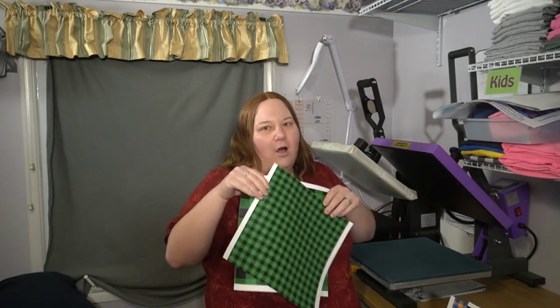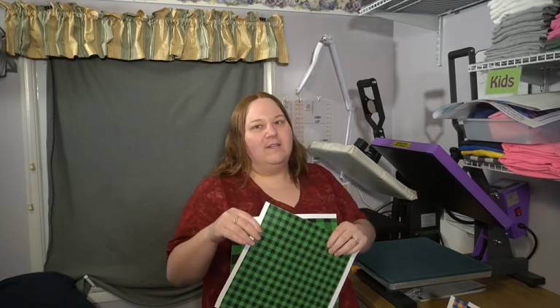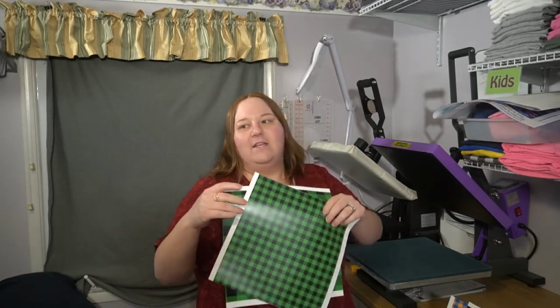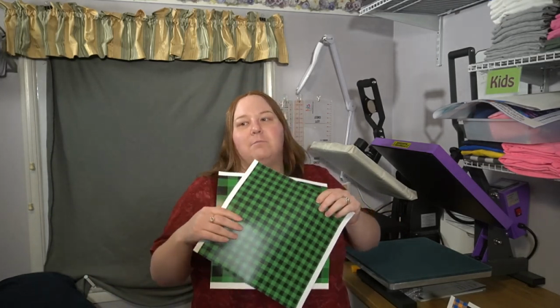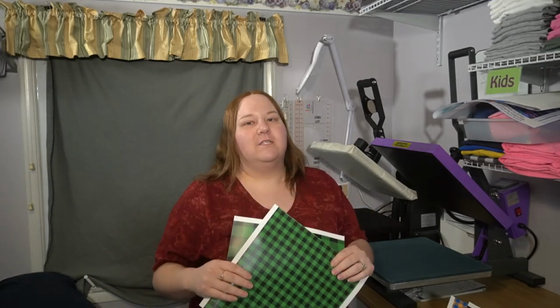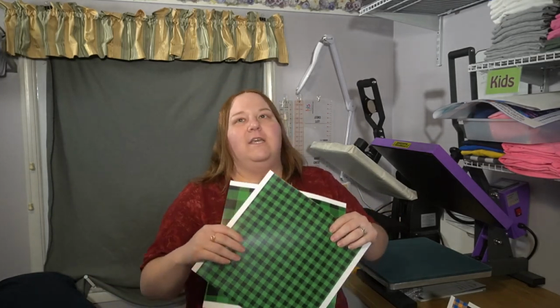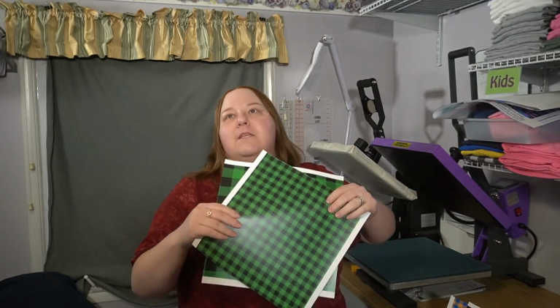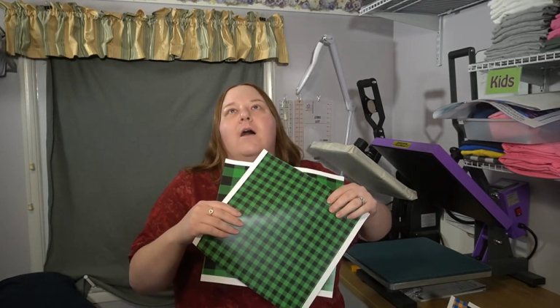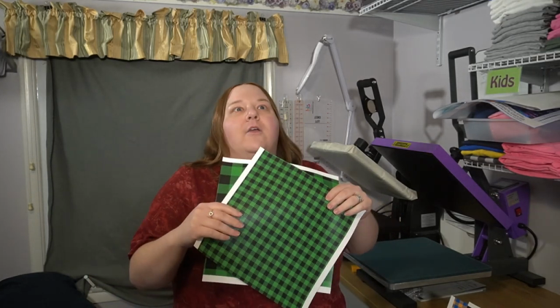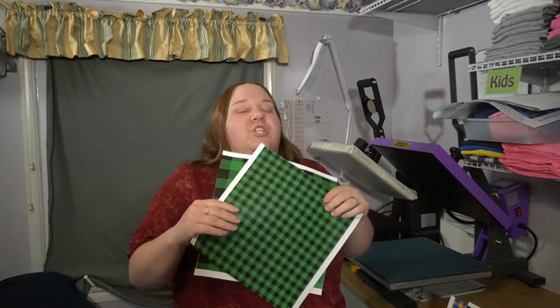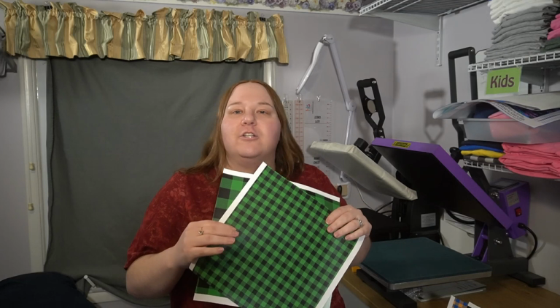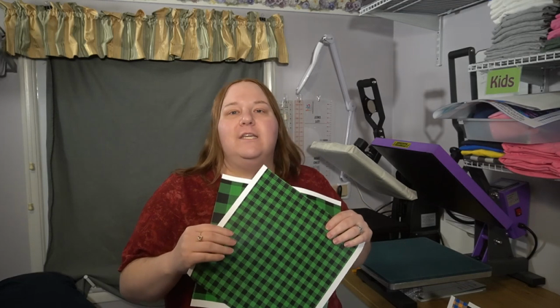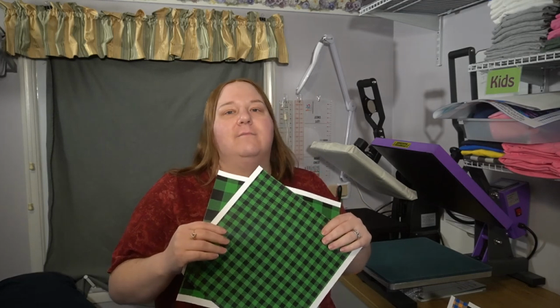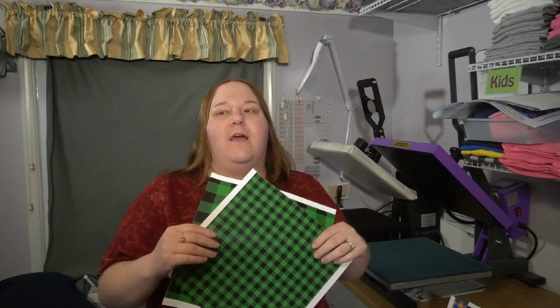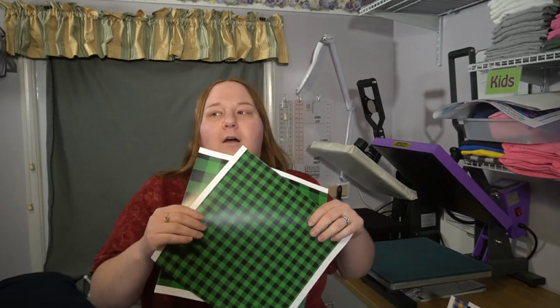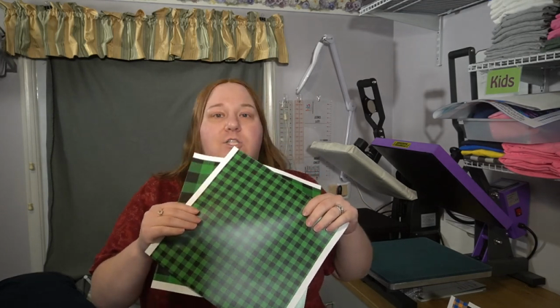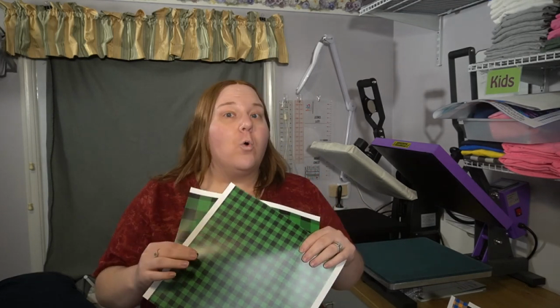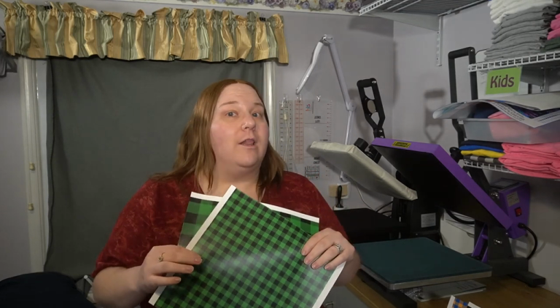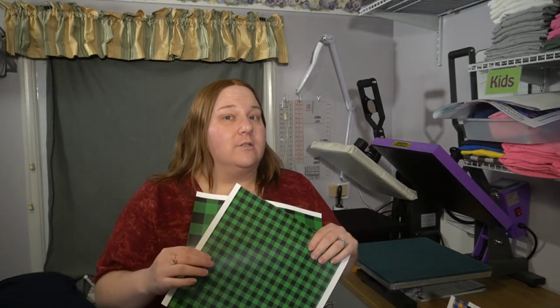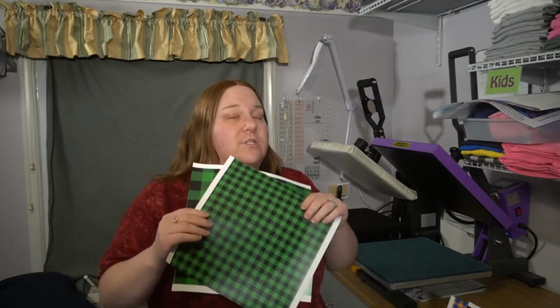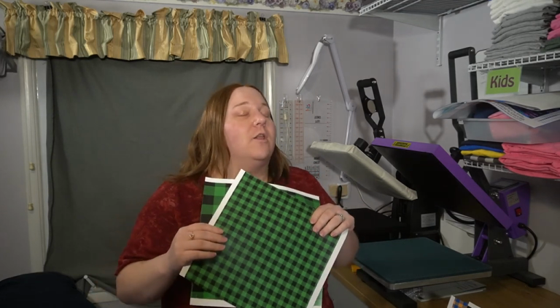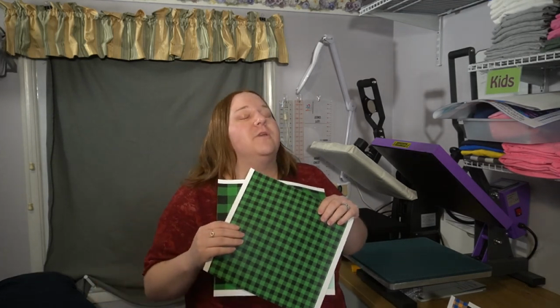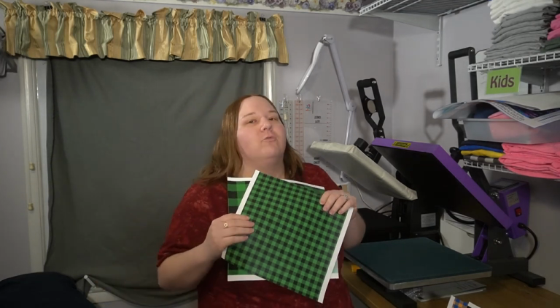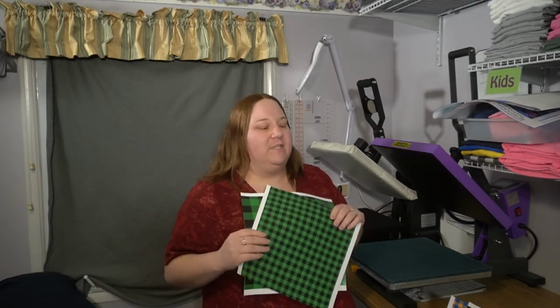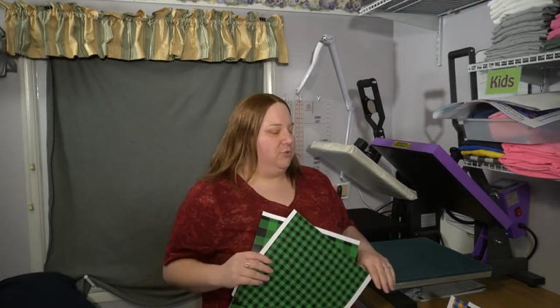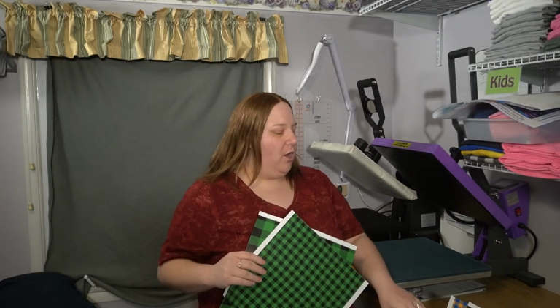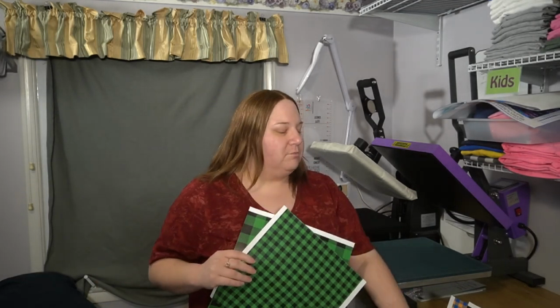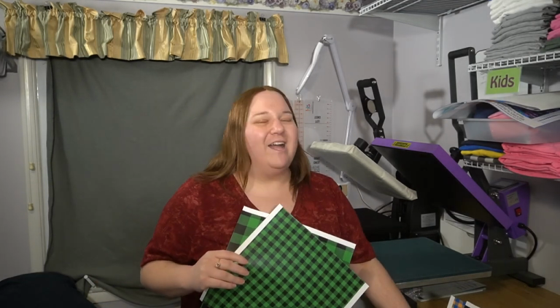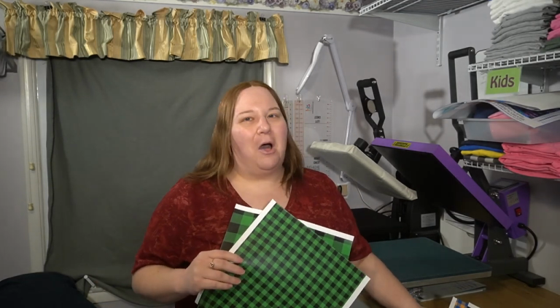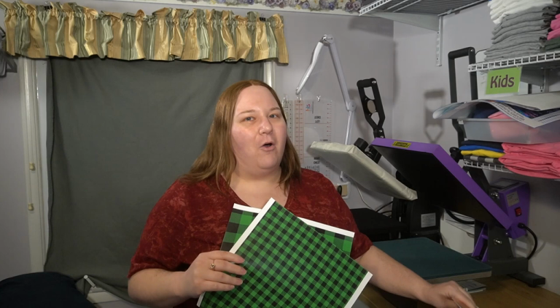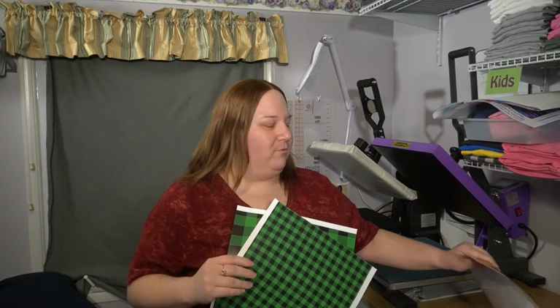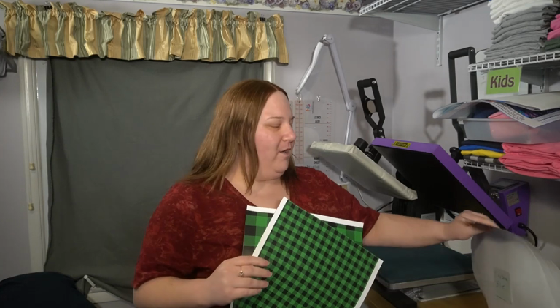Holidays, sports teams, cheer teams, school colors — school colors would be great to use with all these plaids all year round.